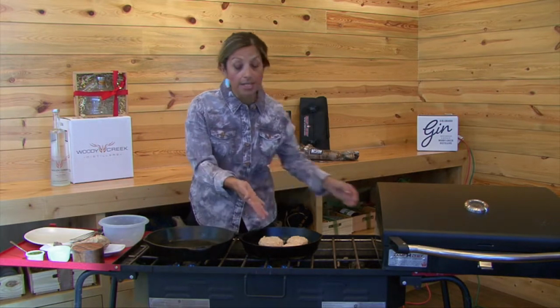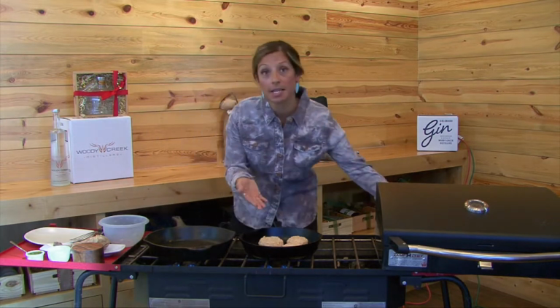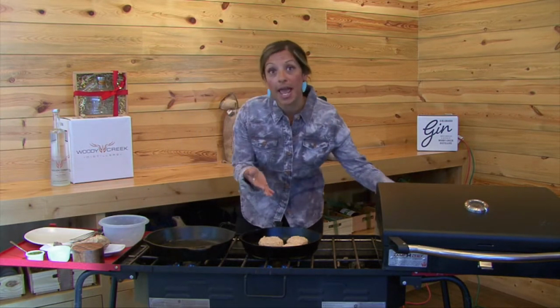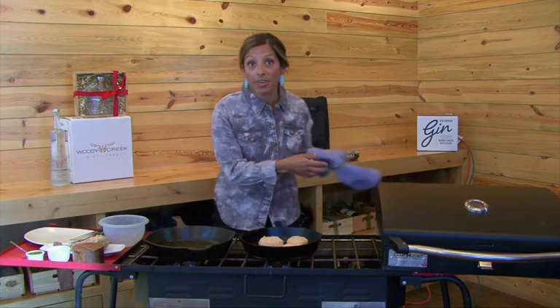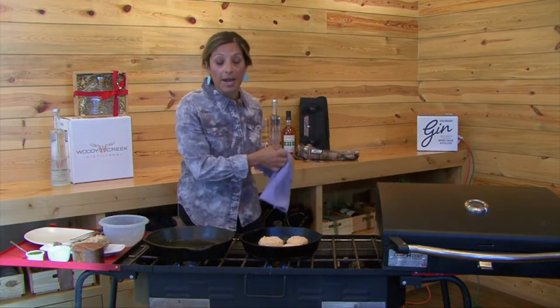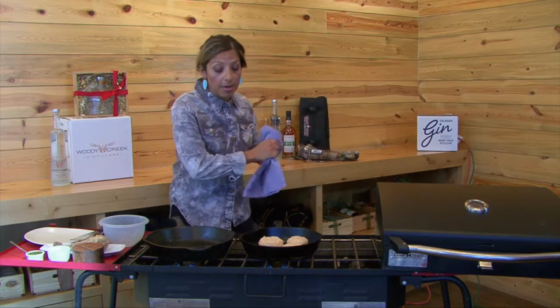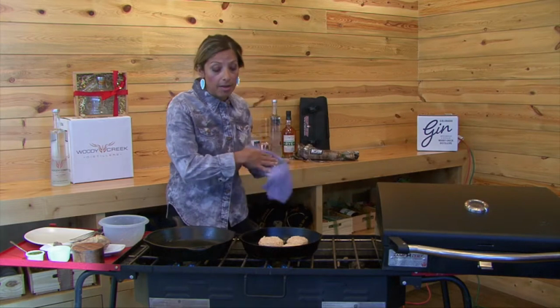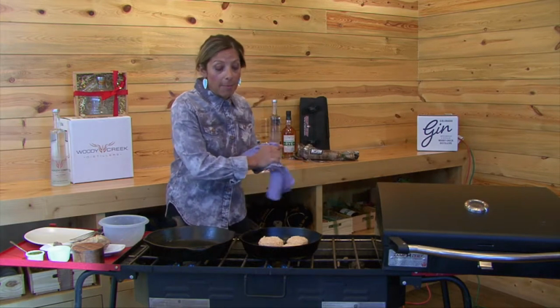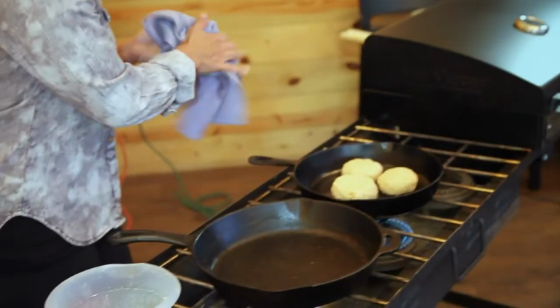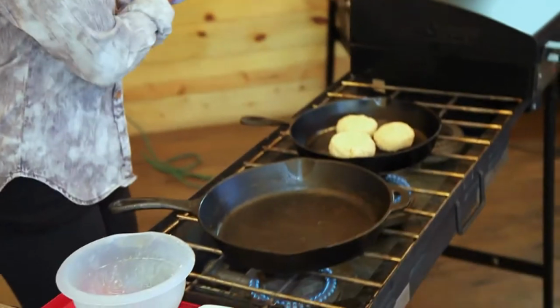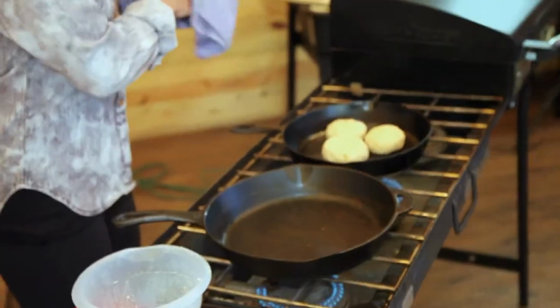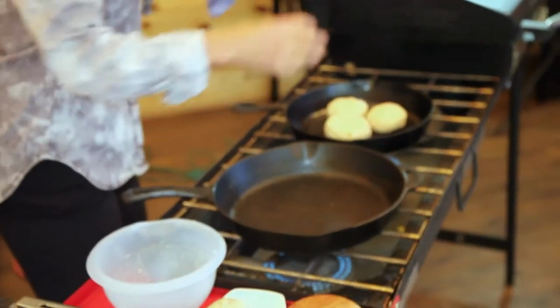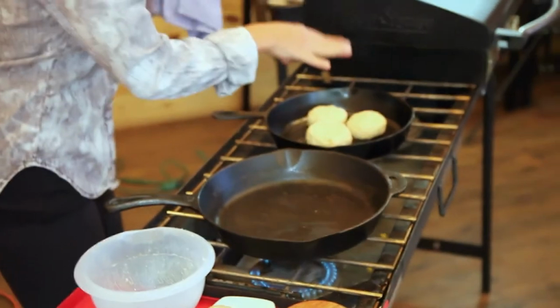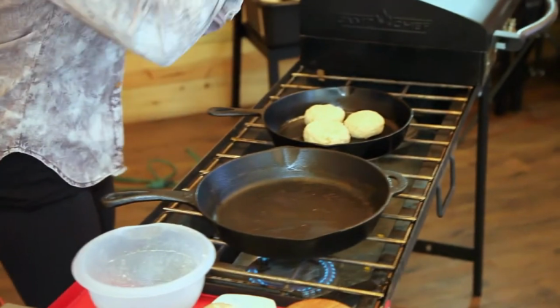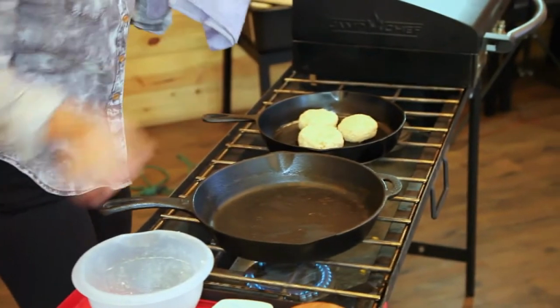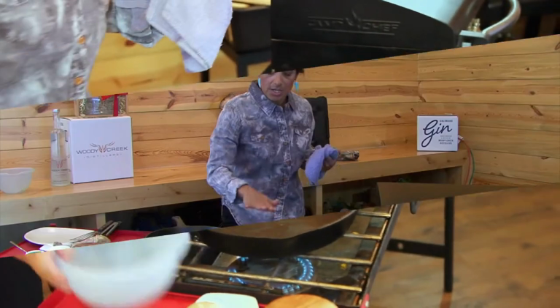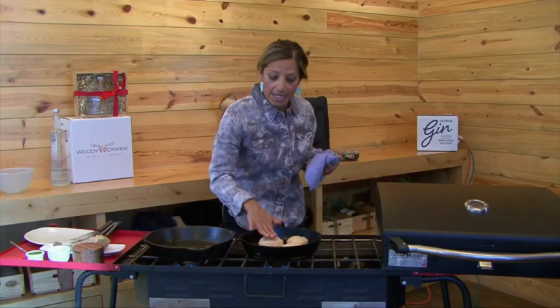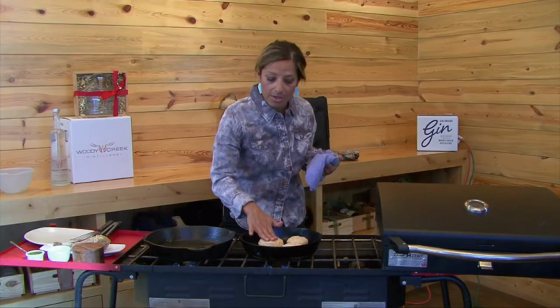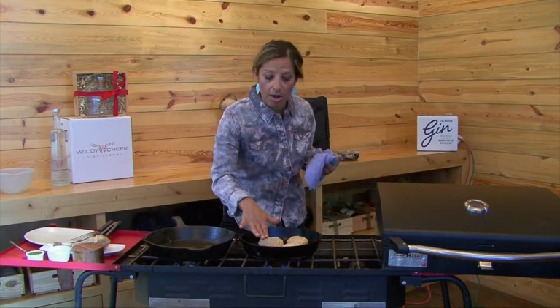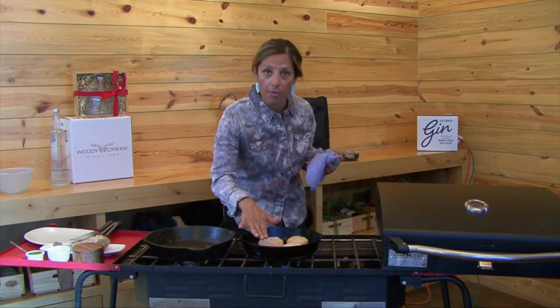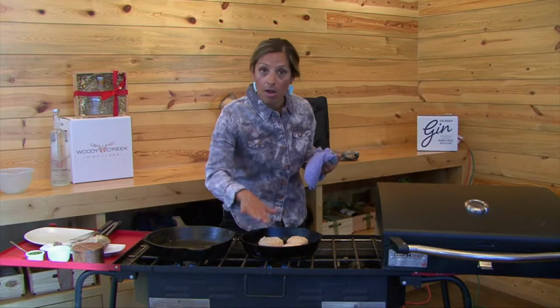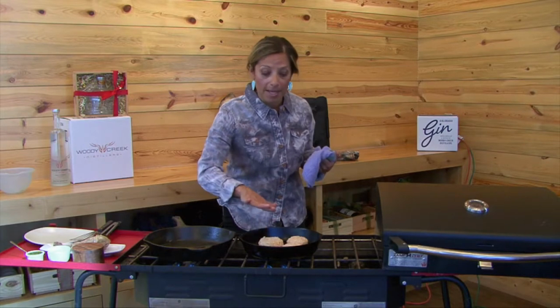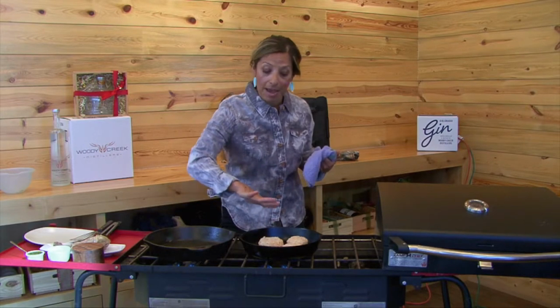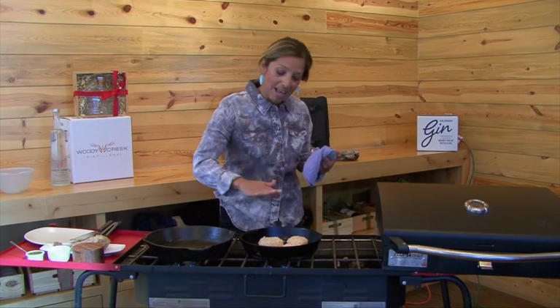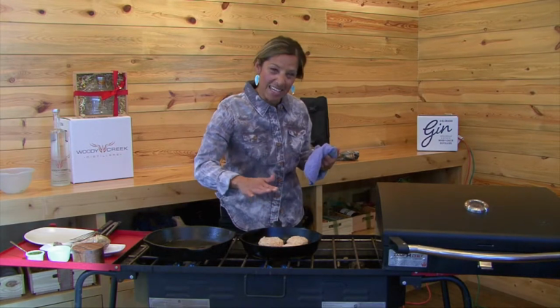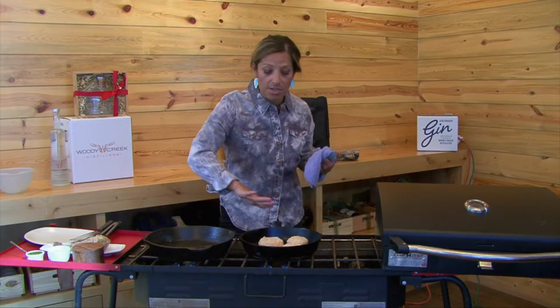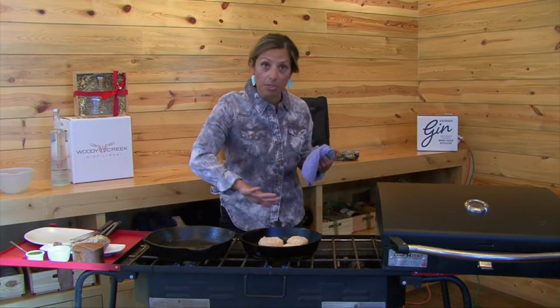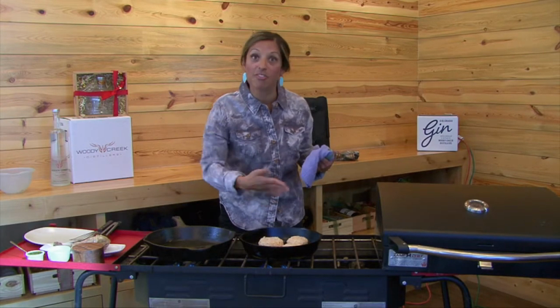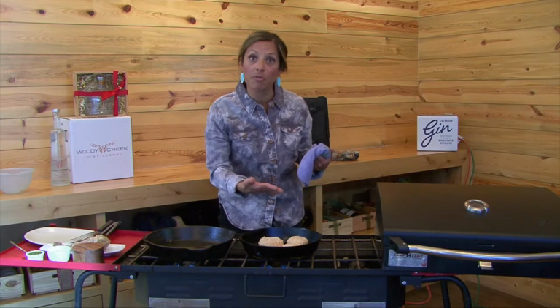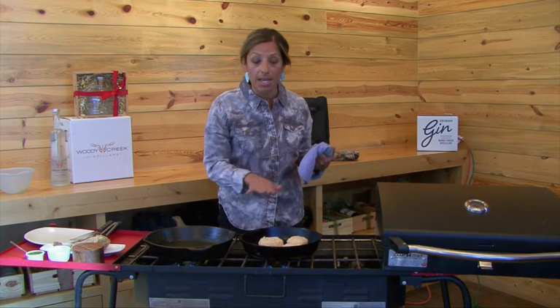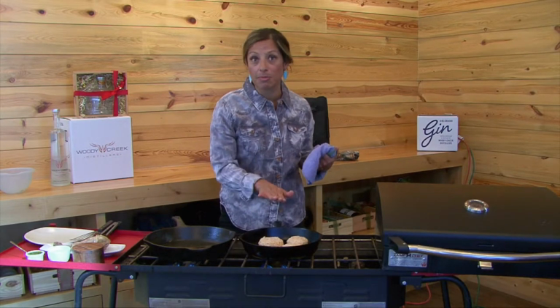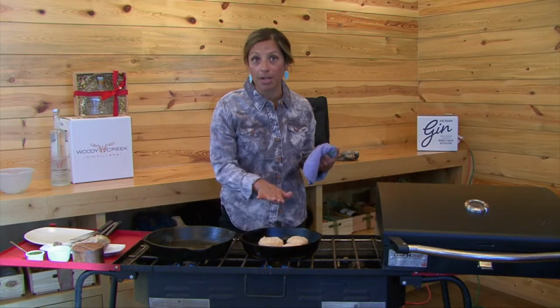I did put an egg in there to bind it very well. But once you get the toppings on this, you're going to love it. So we're going to sear them with a little olive oil on medium-high heat until they're golden brown. Flip them over once and they should be ready to go.